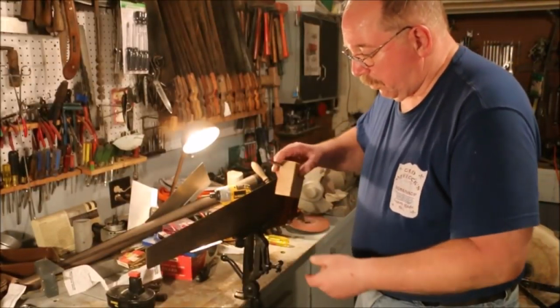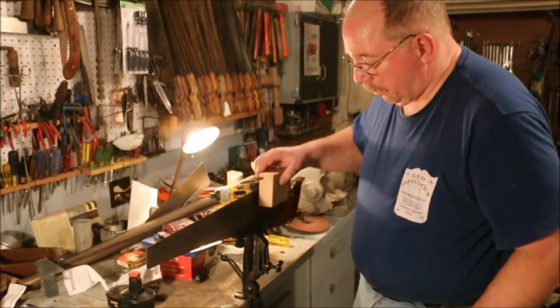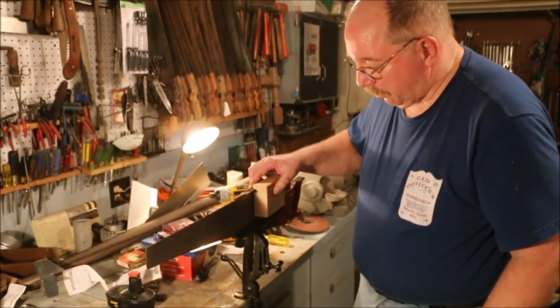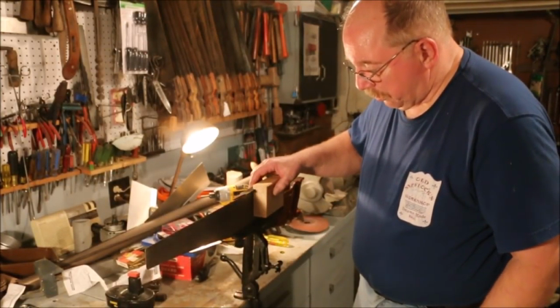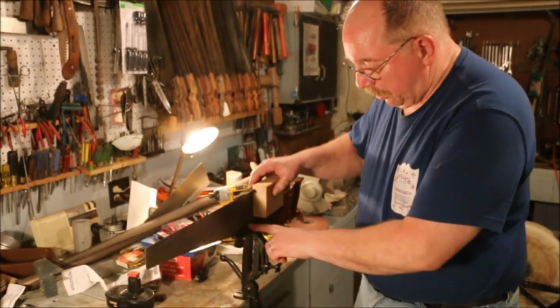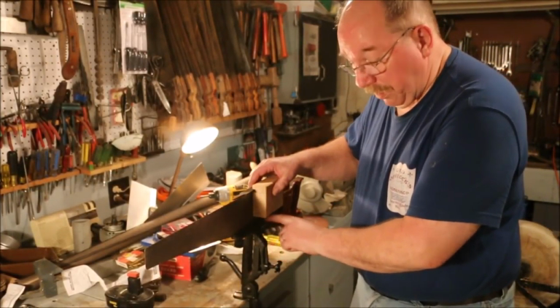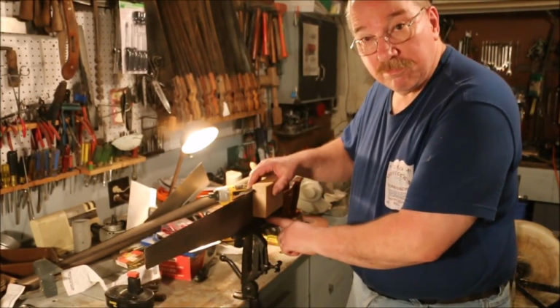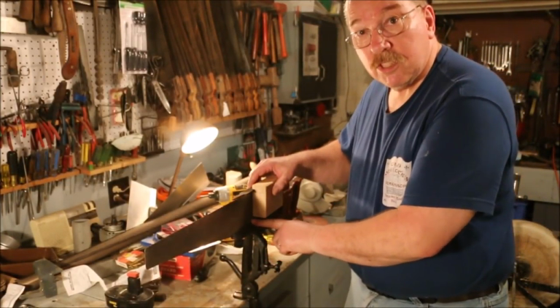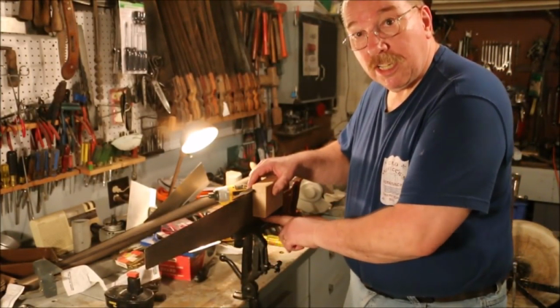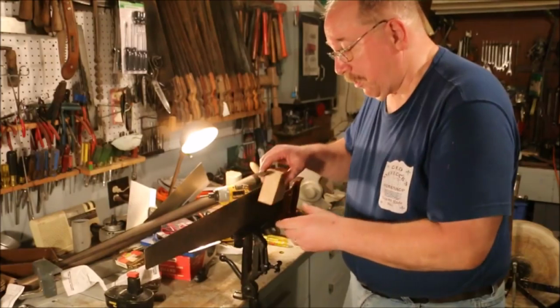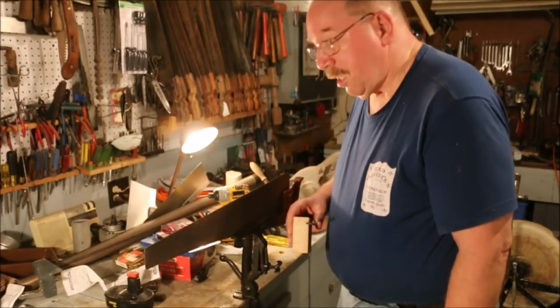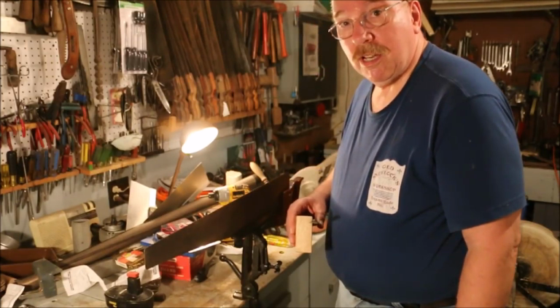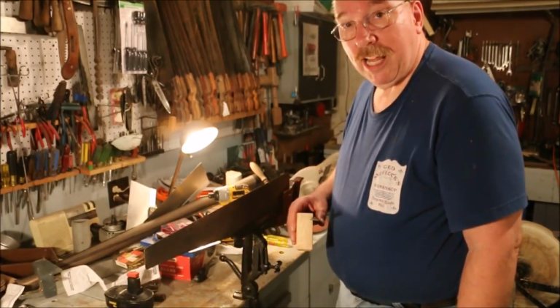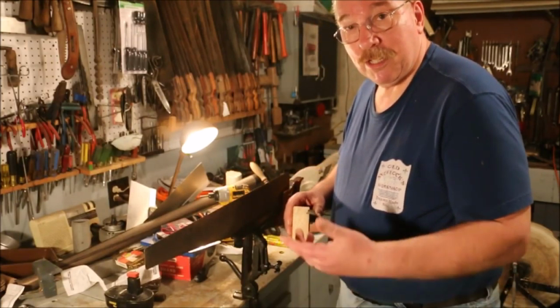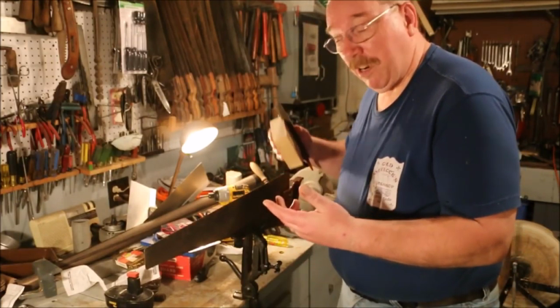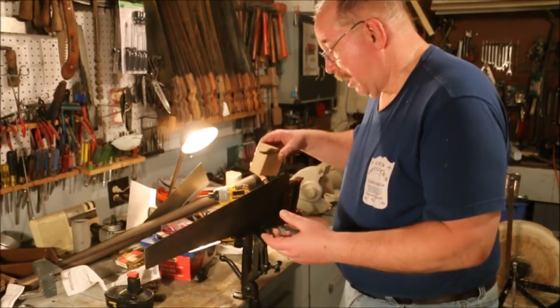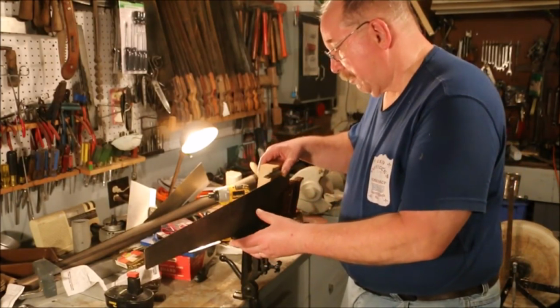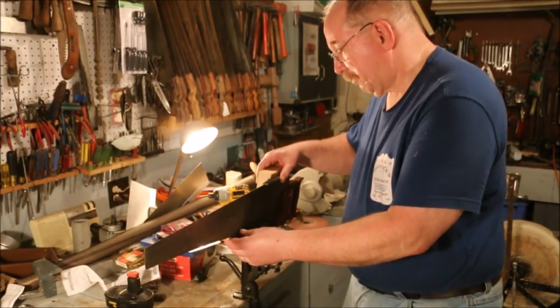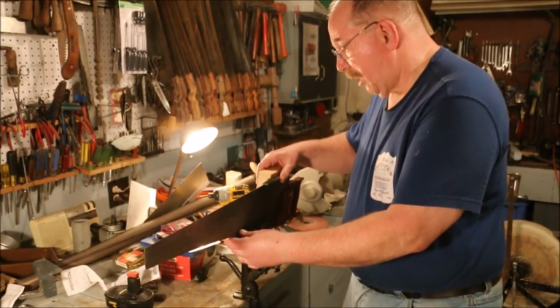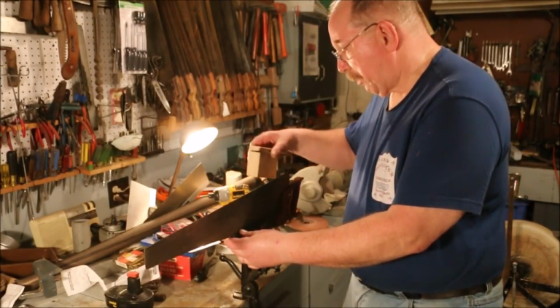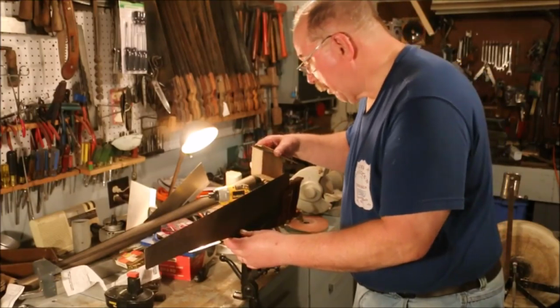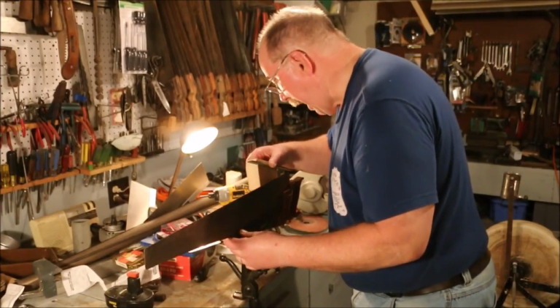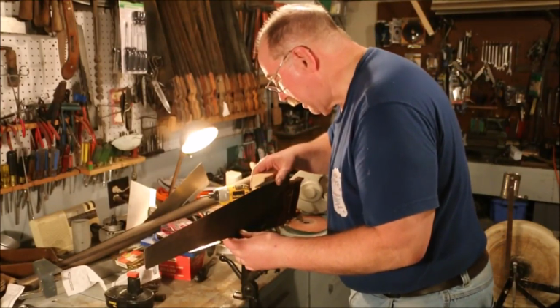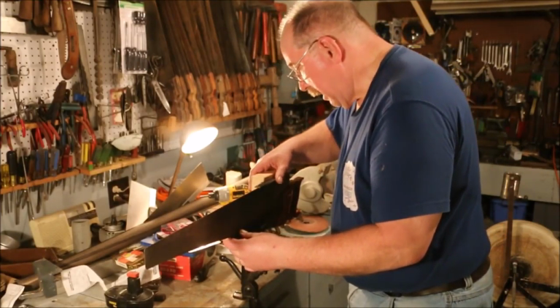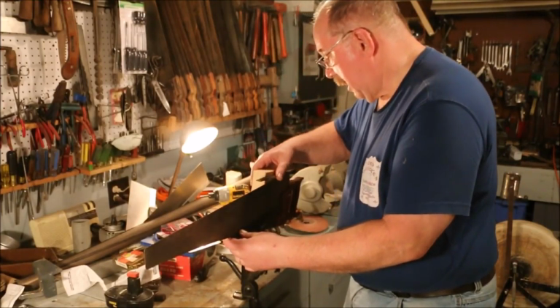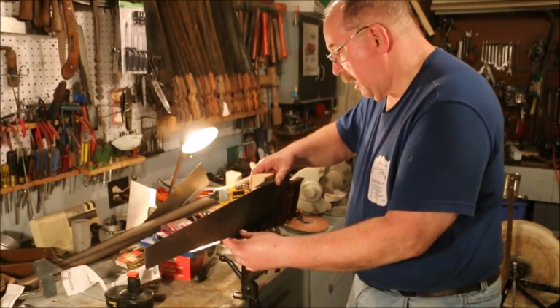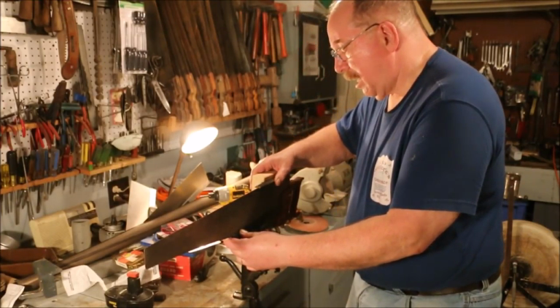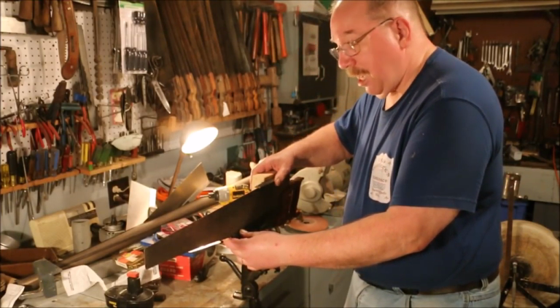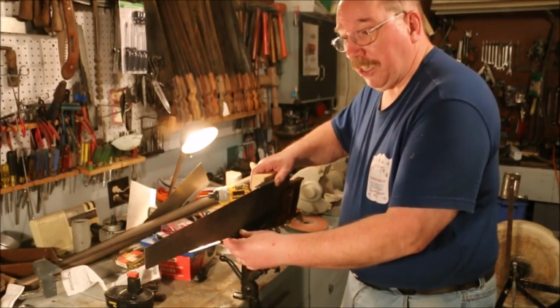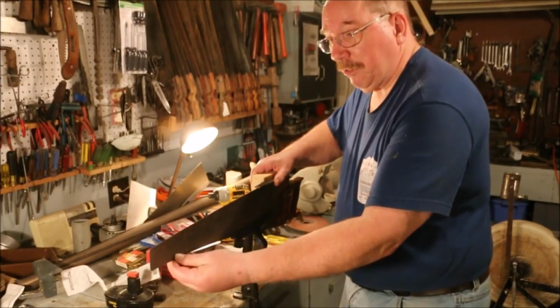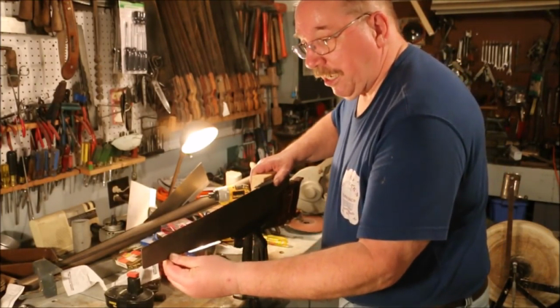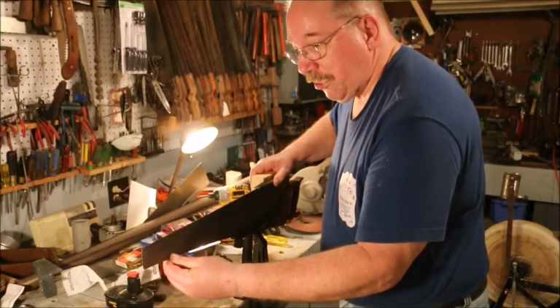First, I make sure that the saw jointer is not going to hit the saw vise — there's plenty of clearance down here. Because I'm right-handed, I'm going to start on the right-hand side of the saw. That means I put the jointer on the back and just take the jointer and slide it along the saw.